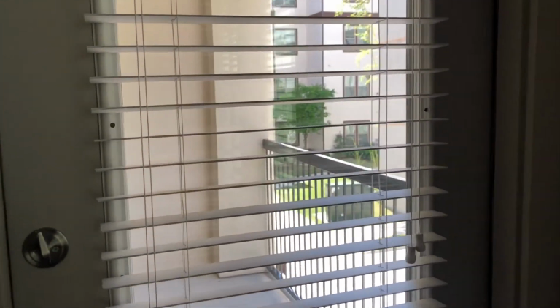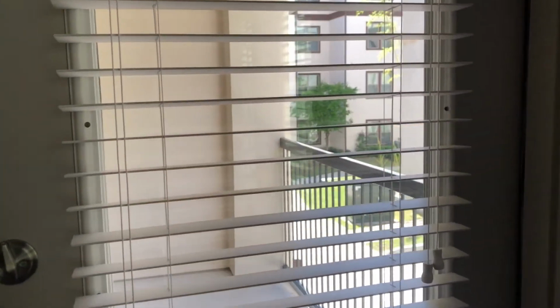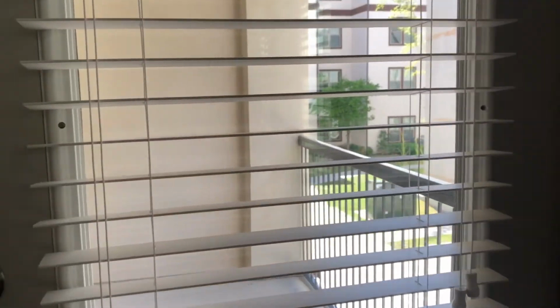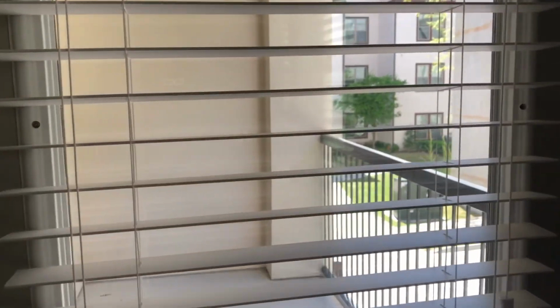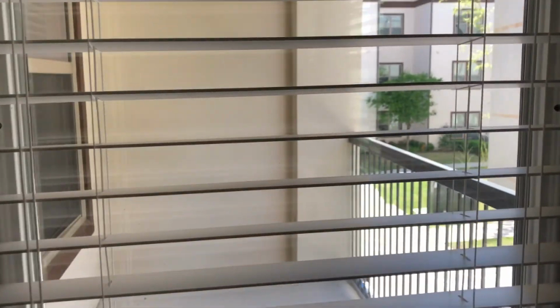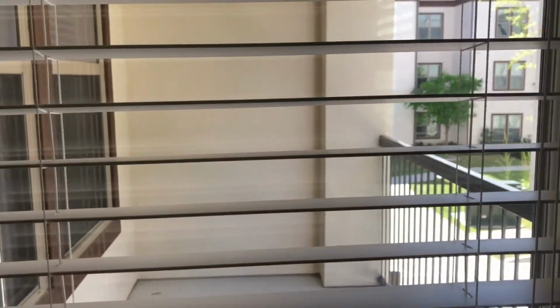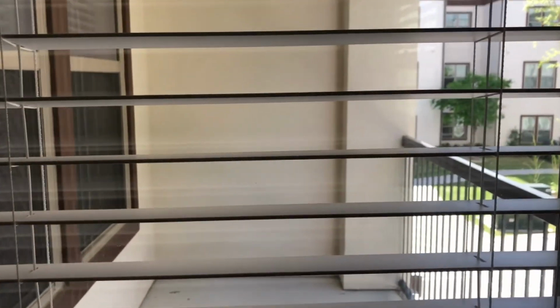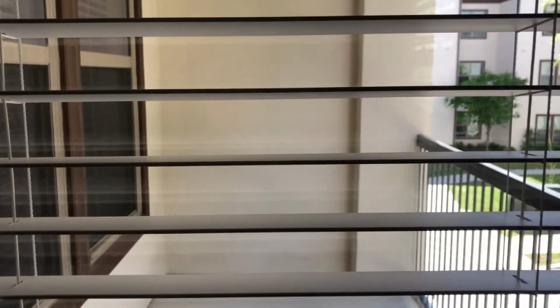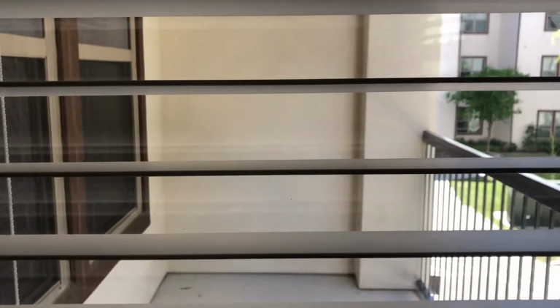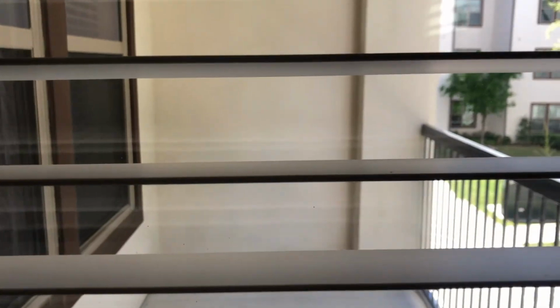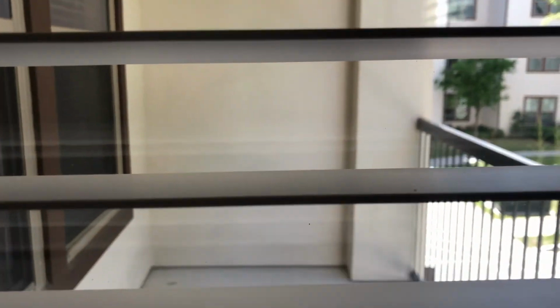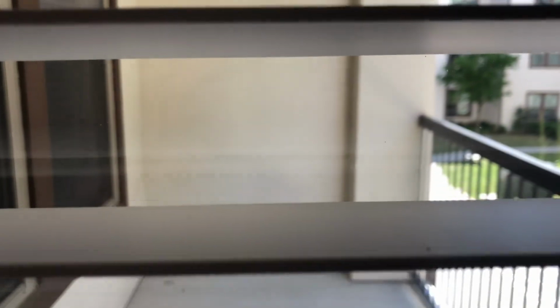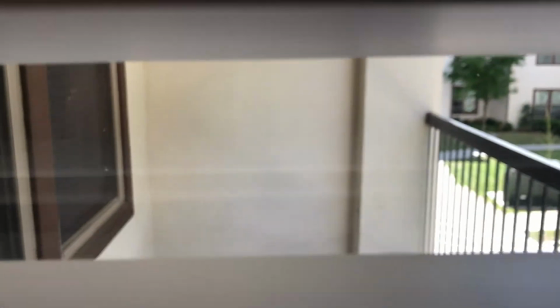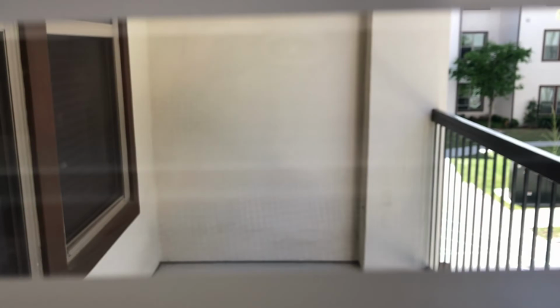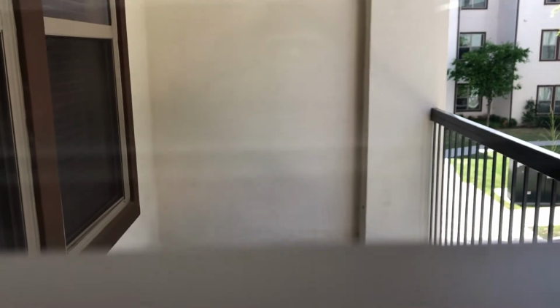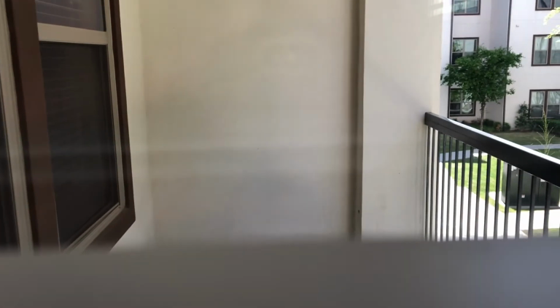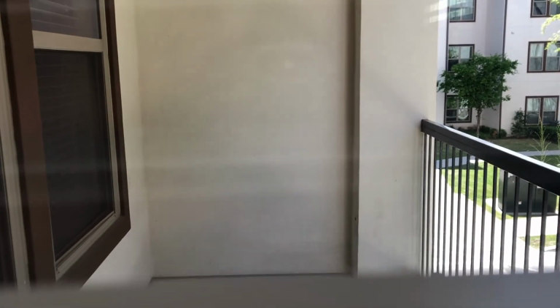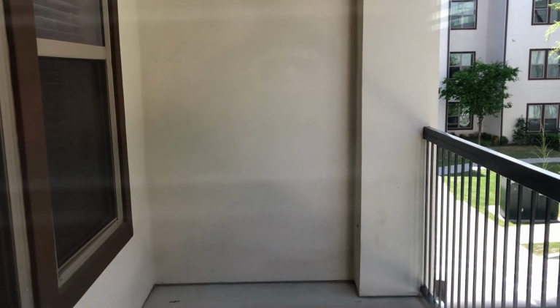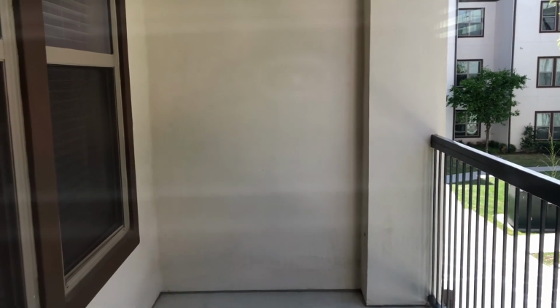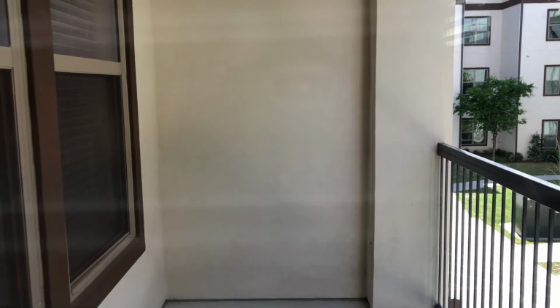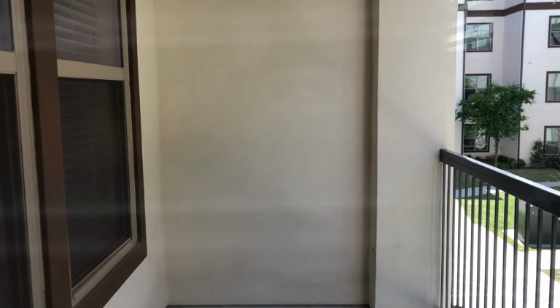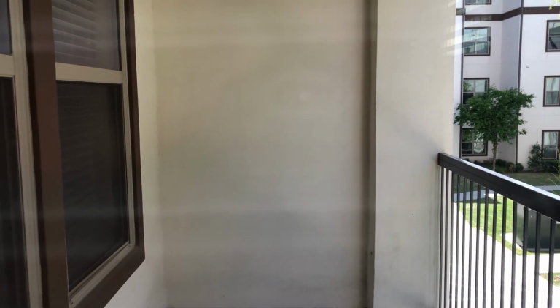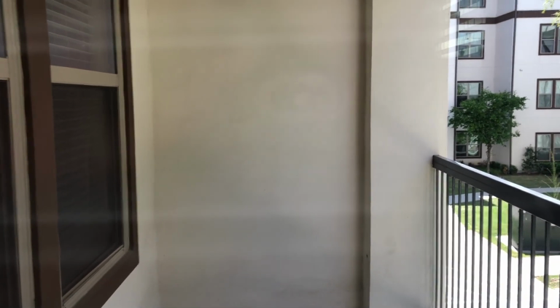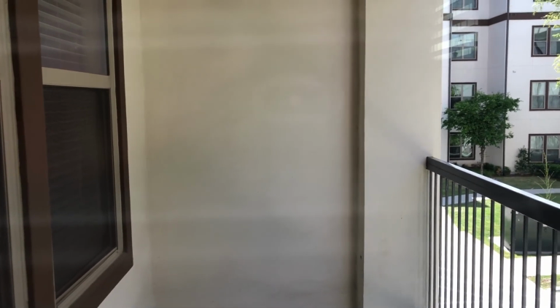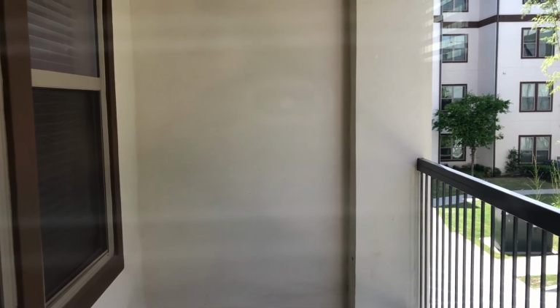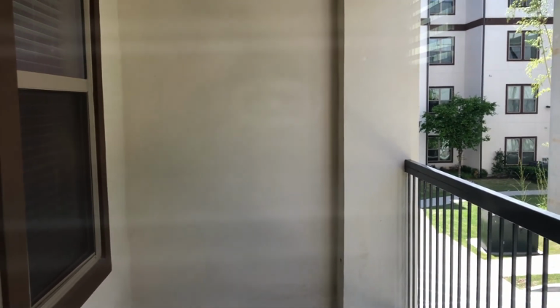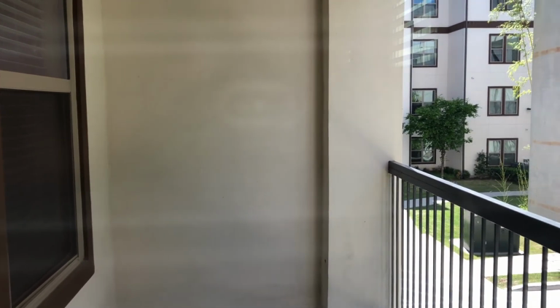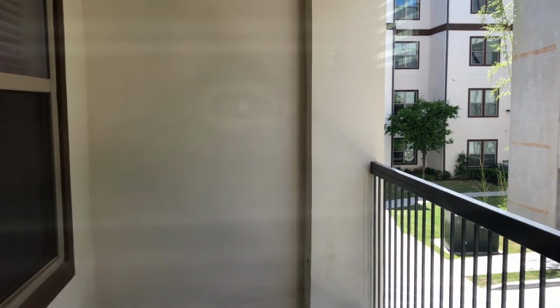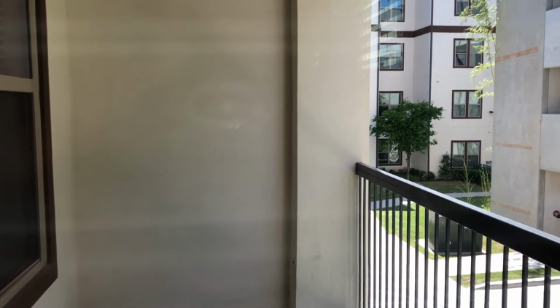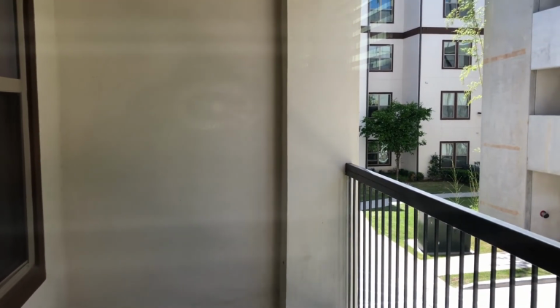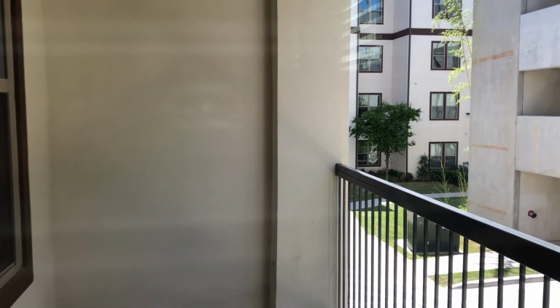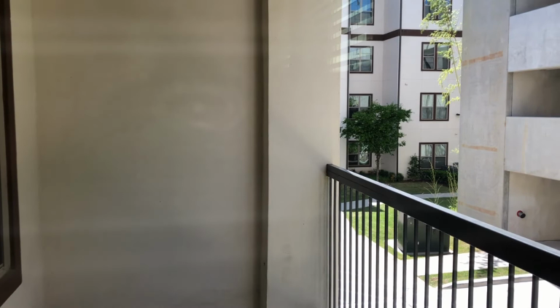On to the patio. As you can see, it's a very nice size. You can fit a couple of chairs and a table out there for your enjoyment.